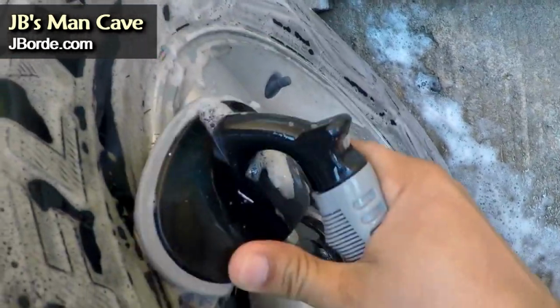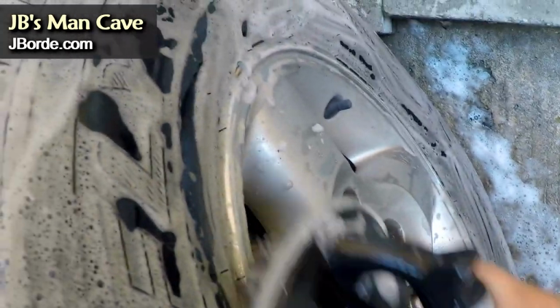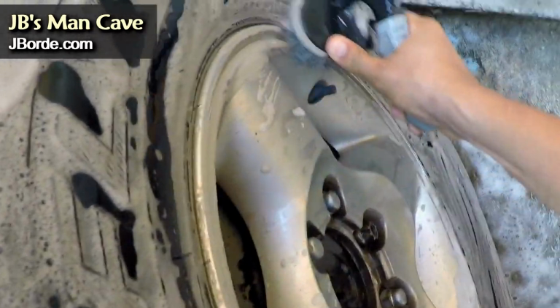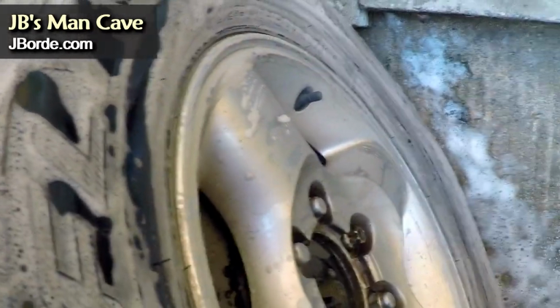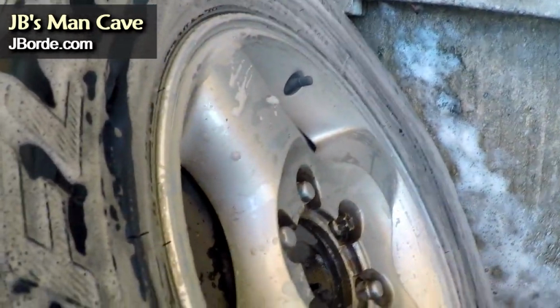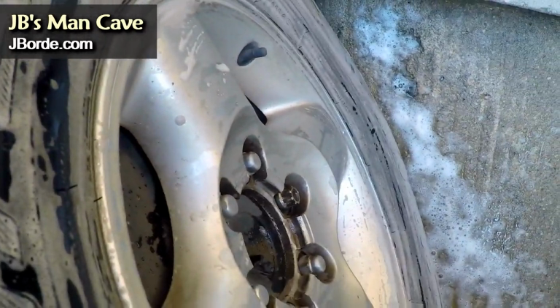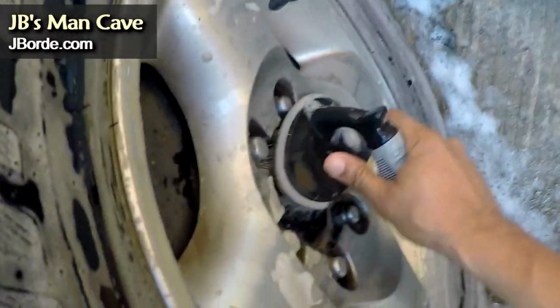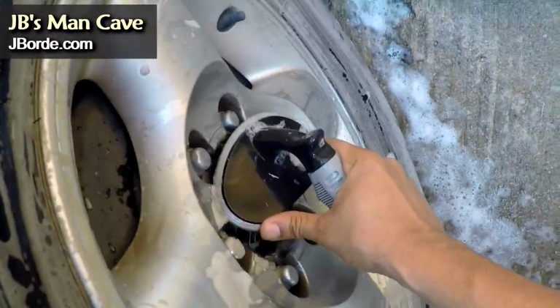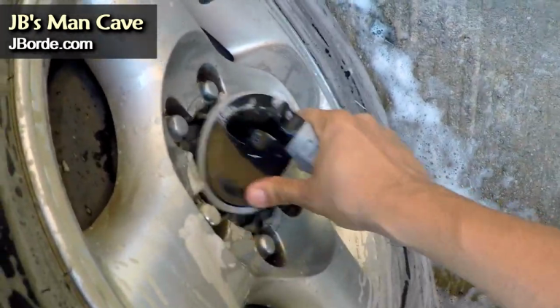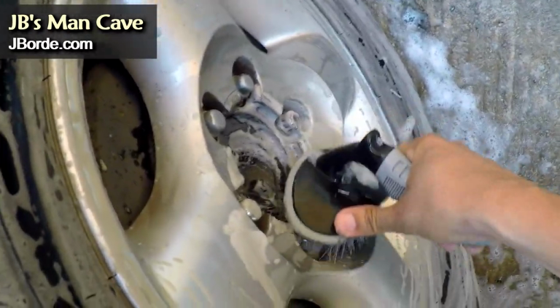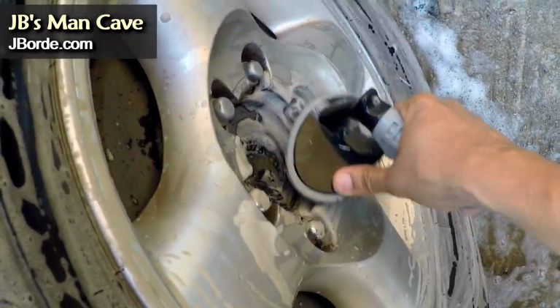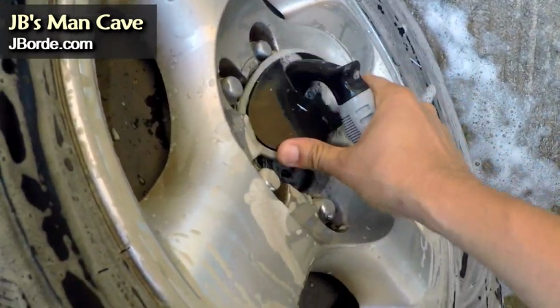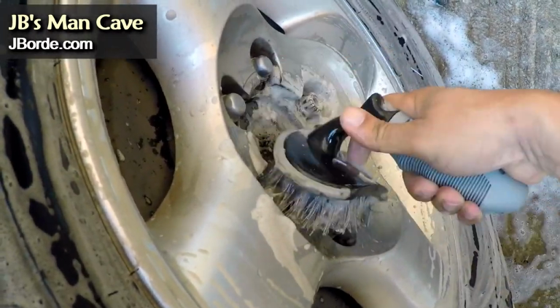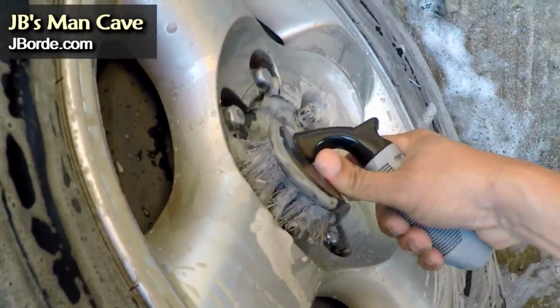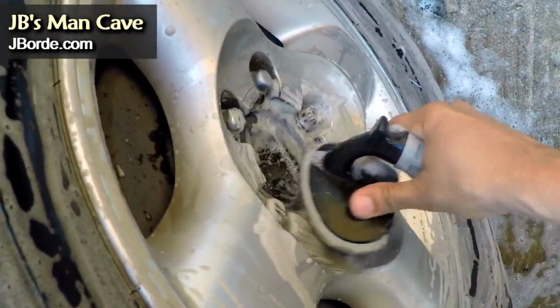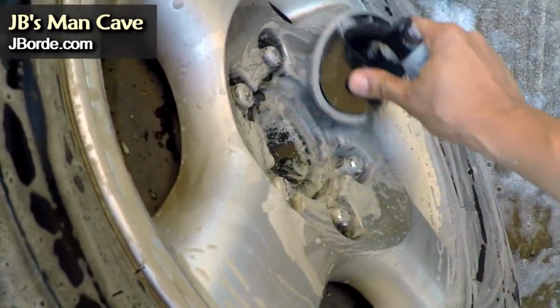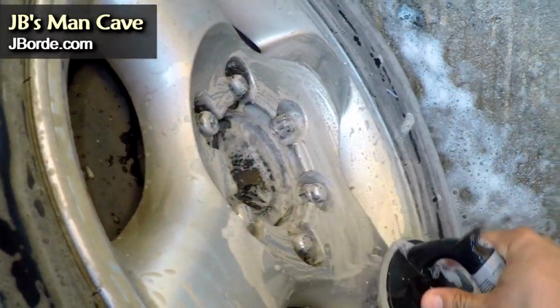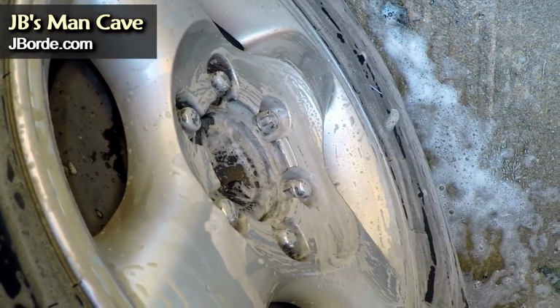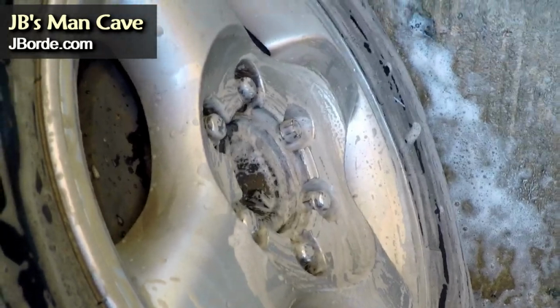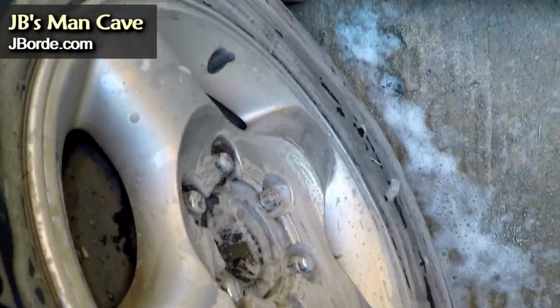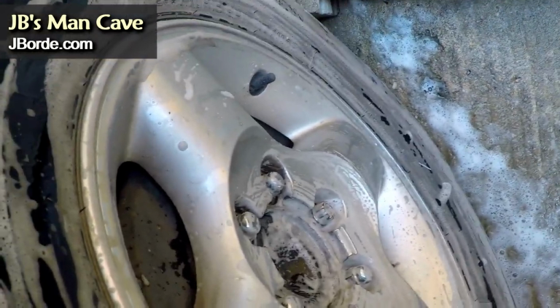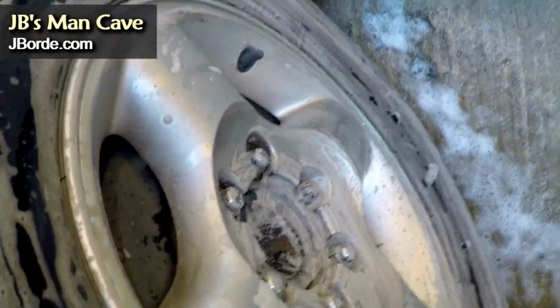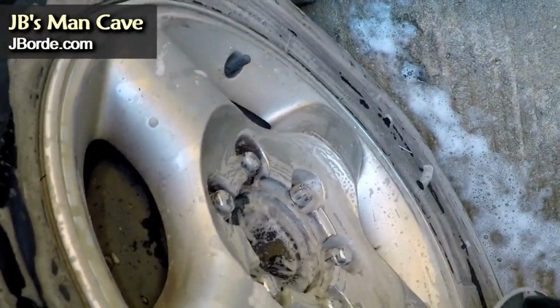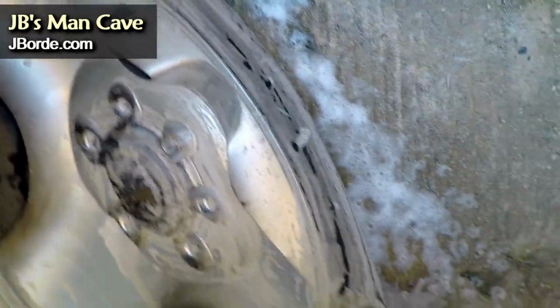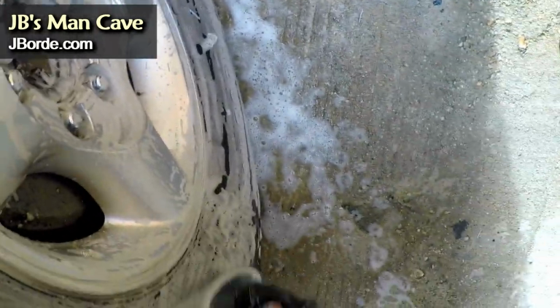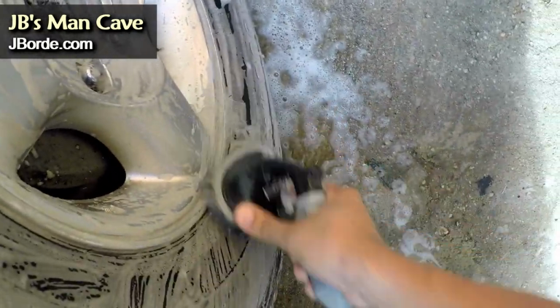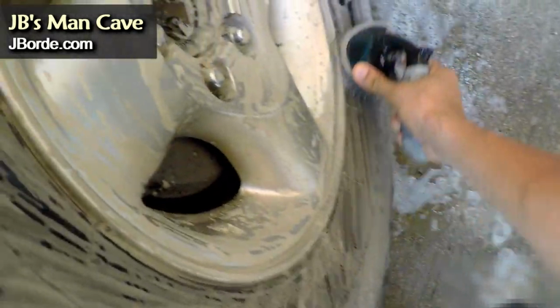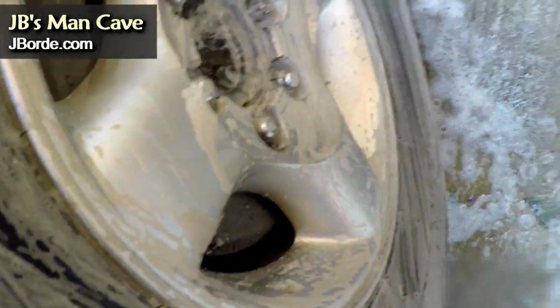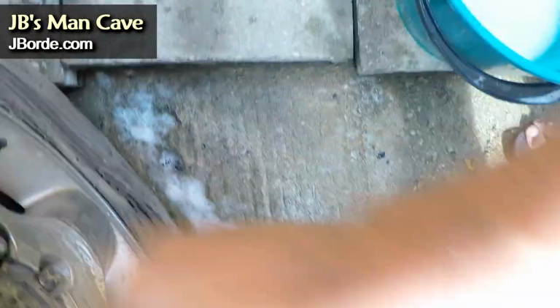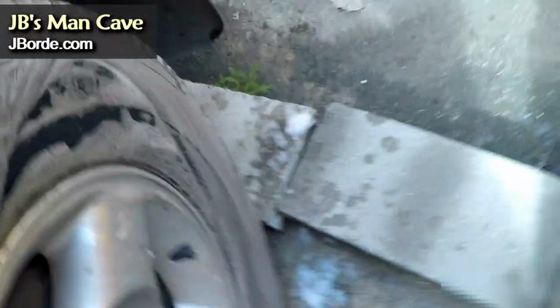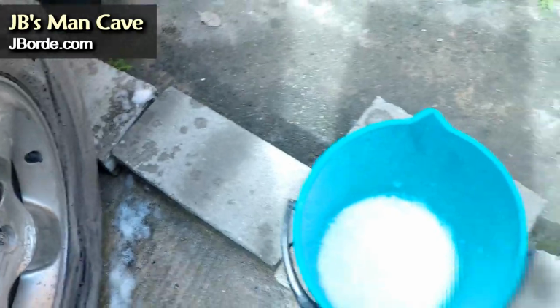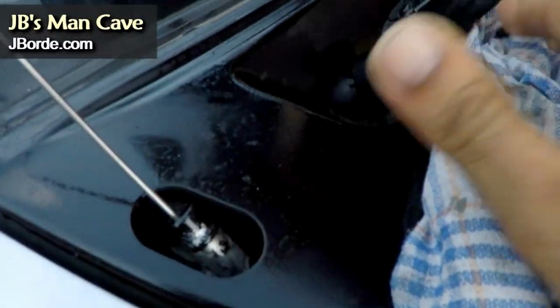I wouldn't use your scrubbing brush on the actual rim itself — just on the inner parts. I use cloths specifically for the rims. Don't use the same cloths as you use on the body.